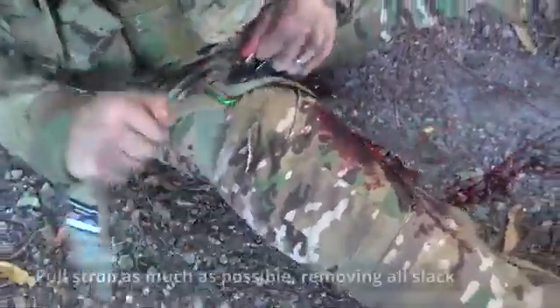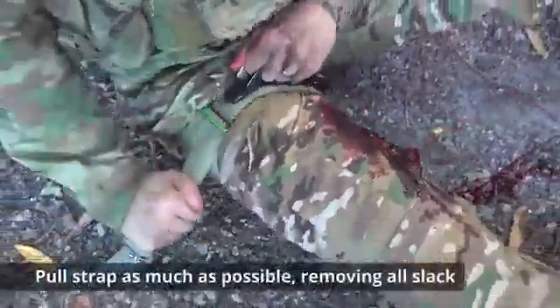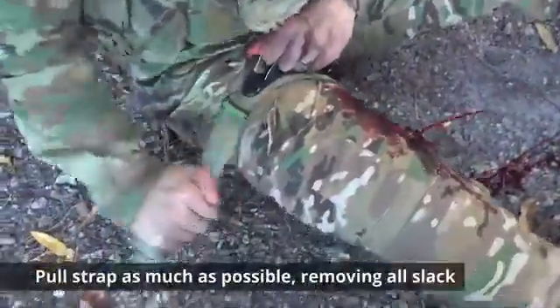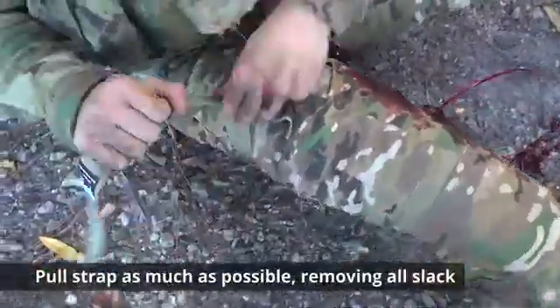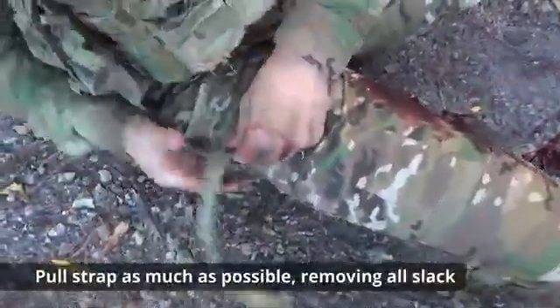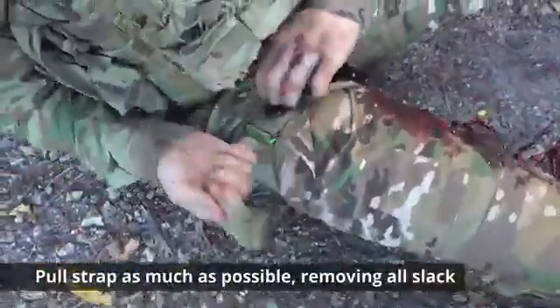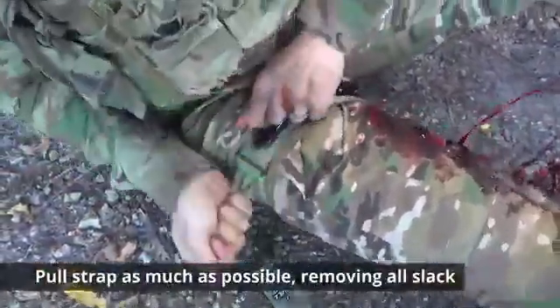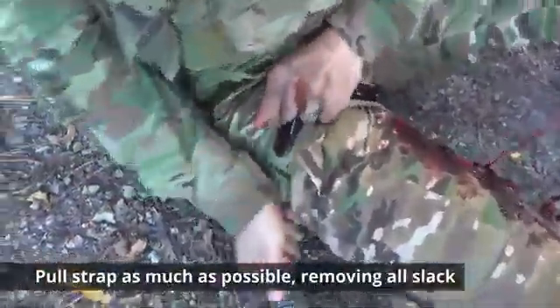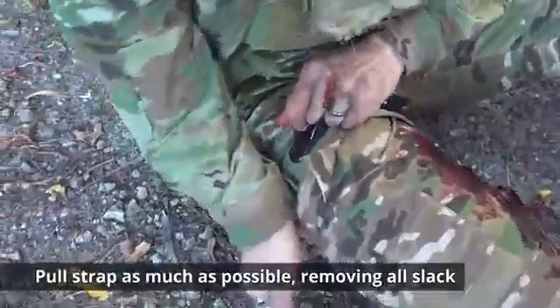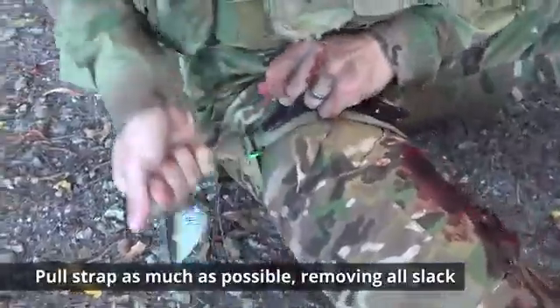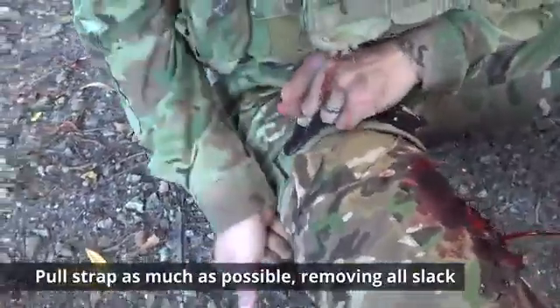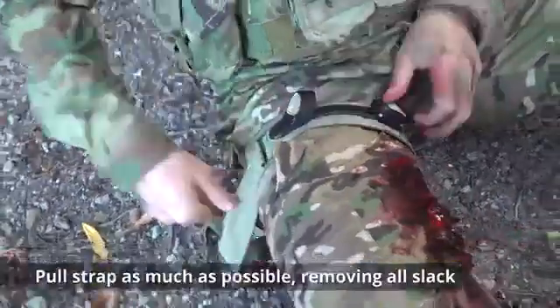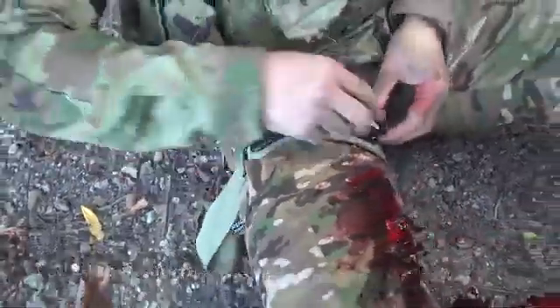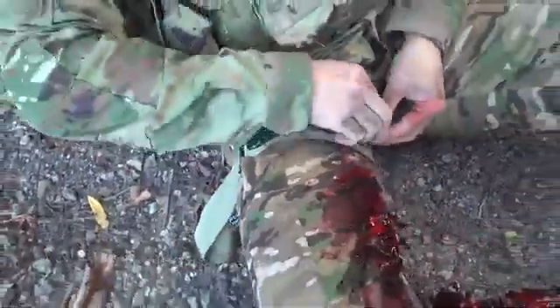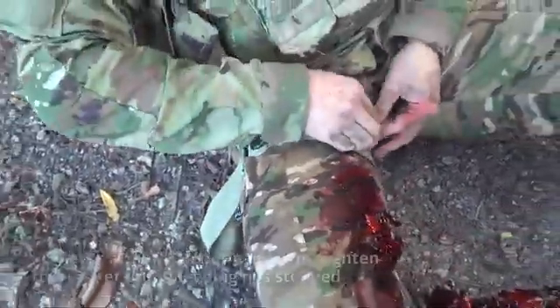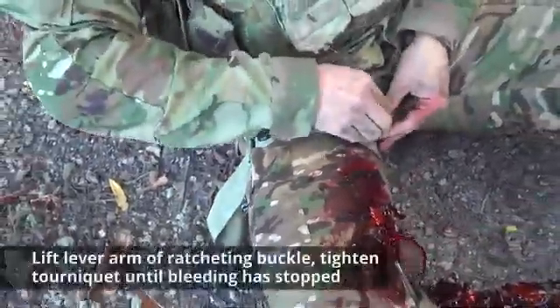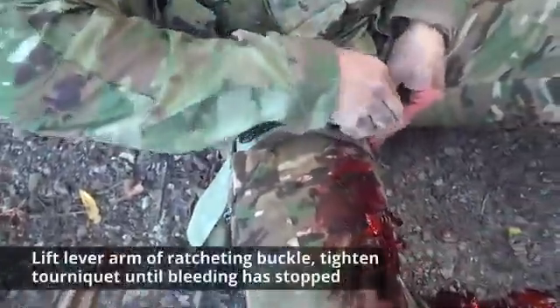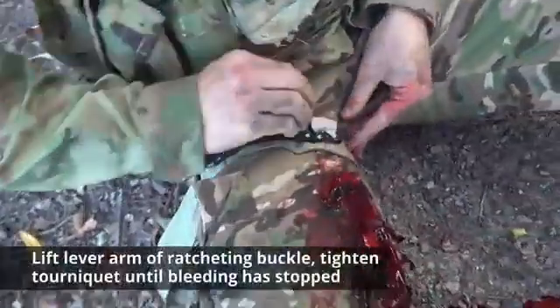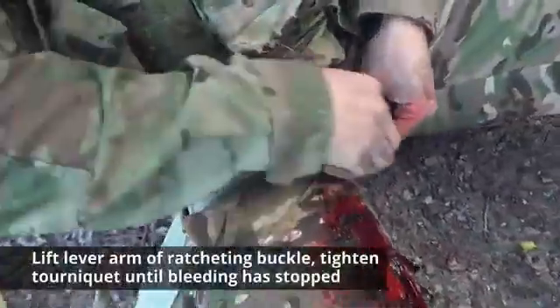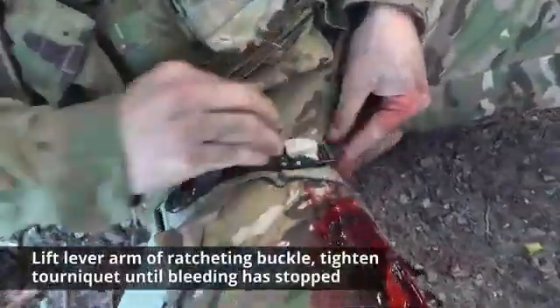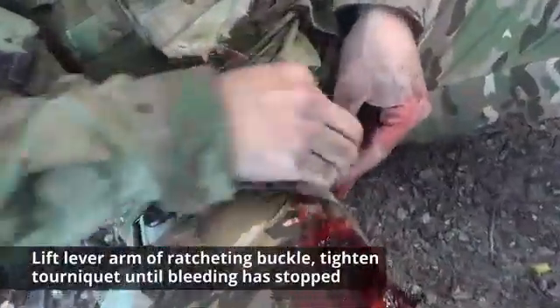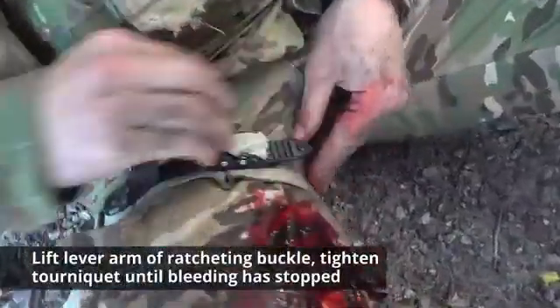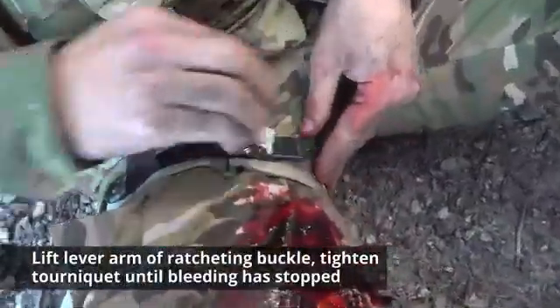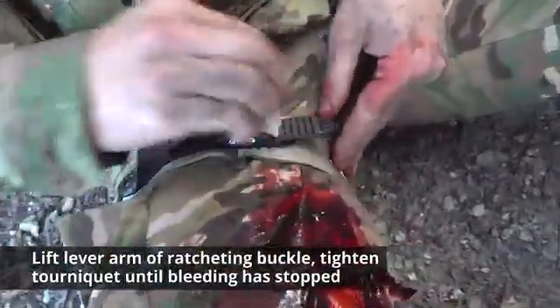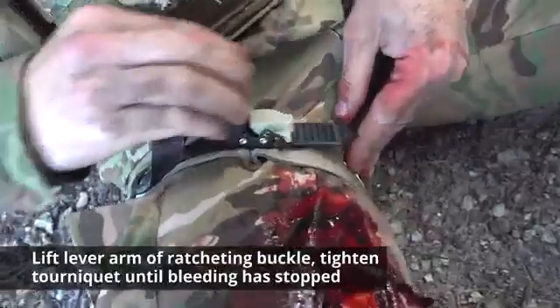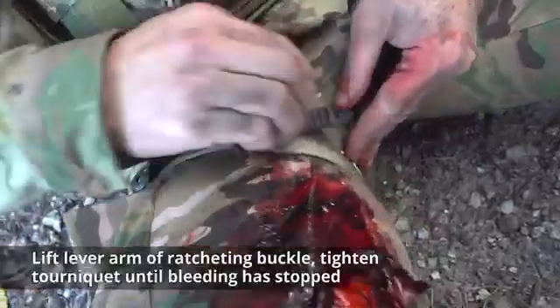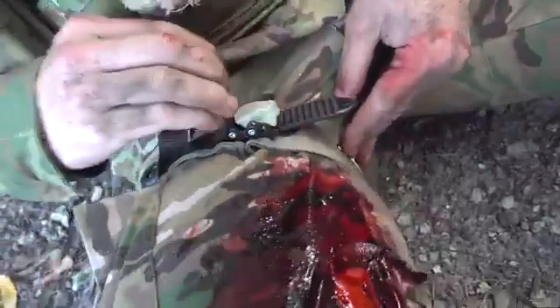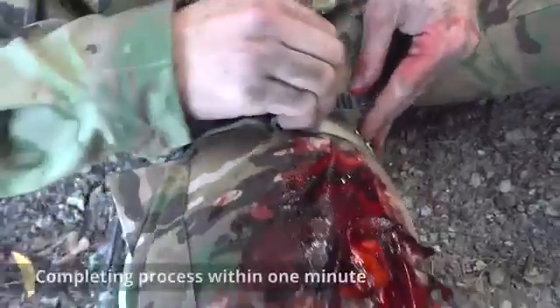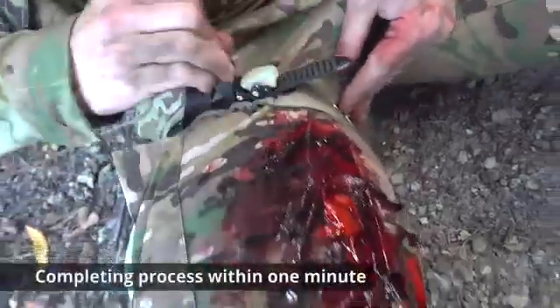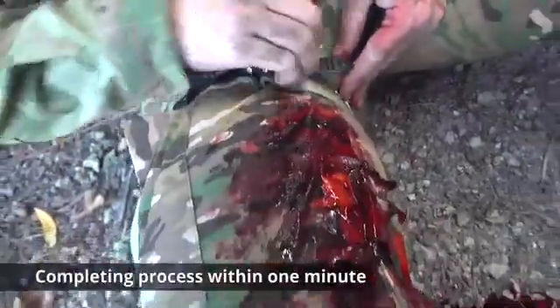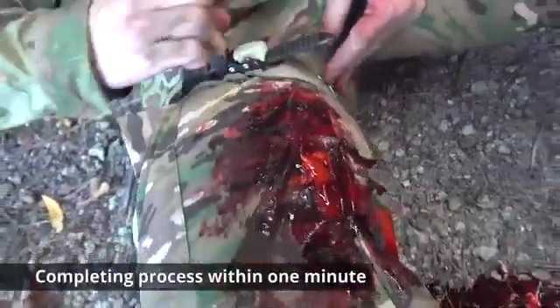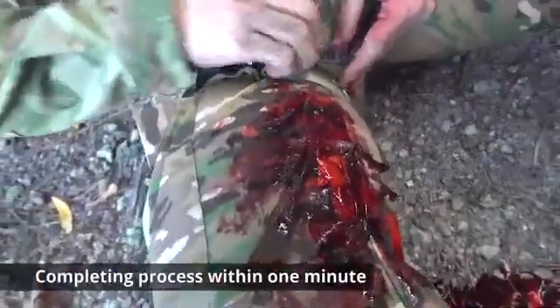Now pull the strap as tightly as possible, removing all excess slack. Lift the lever arm with the ratcheting buckle and tighten the tourniquet until bleeding is stopped, completing the process within one minute.